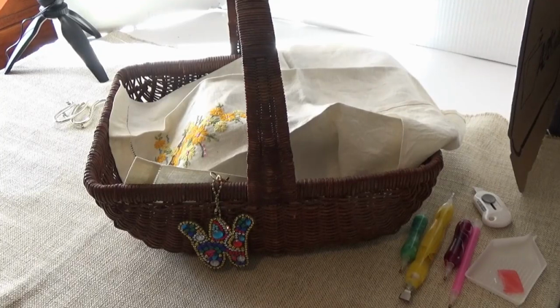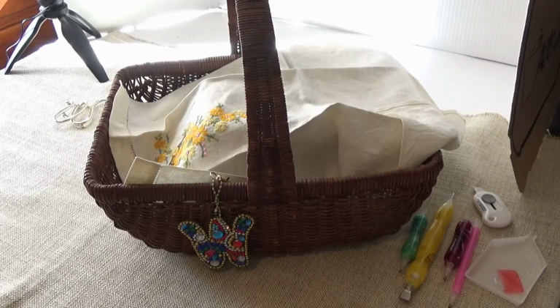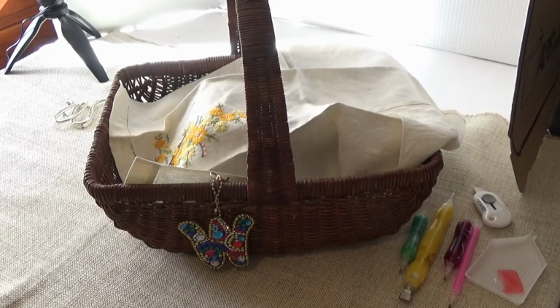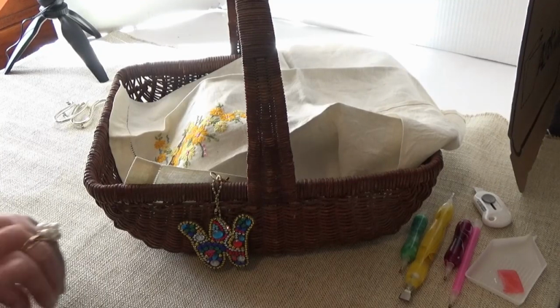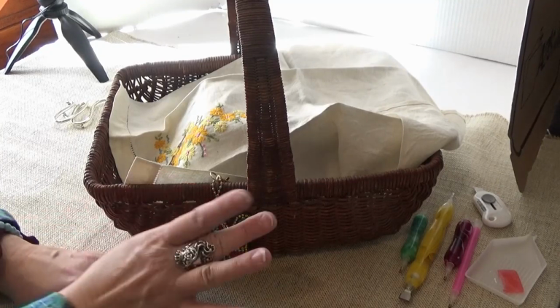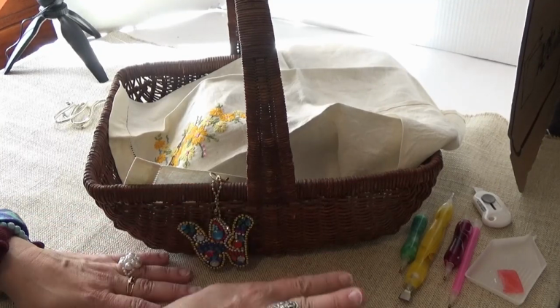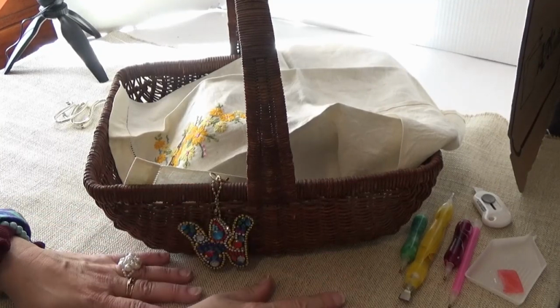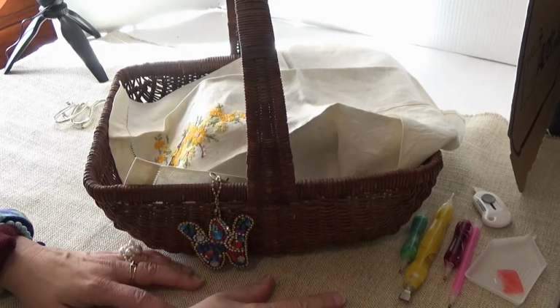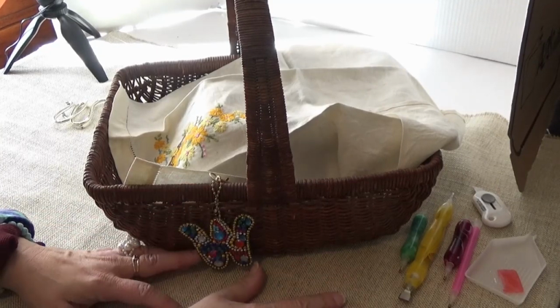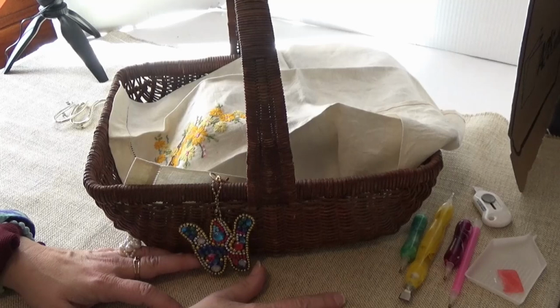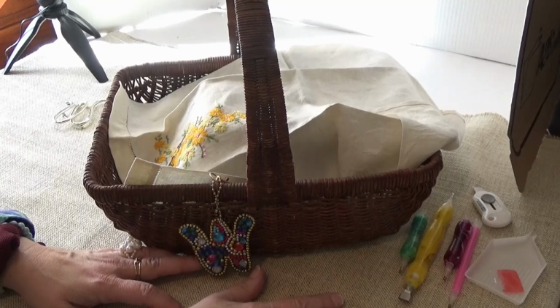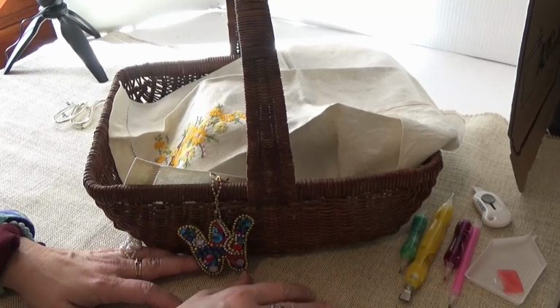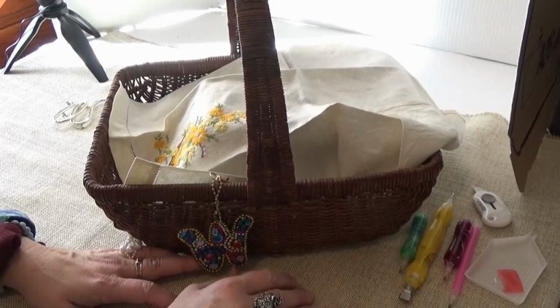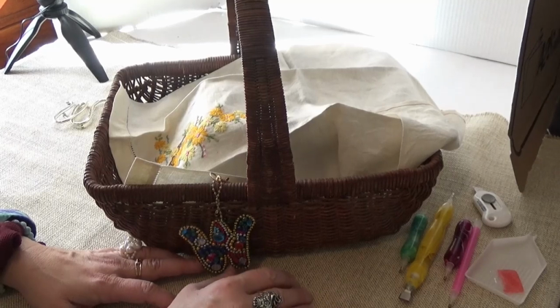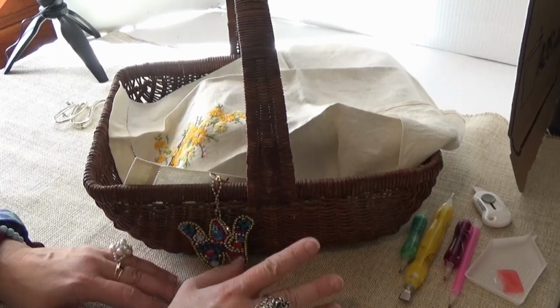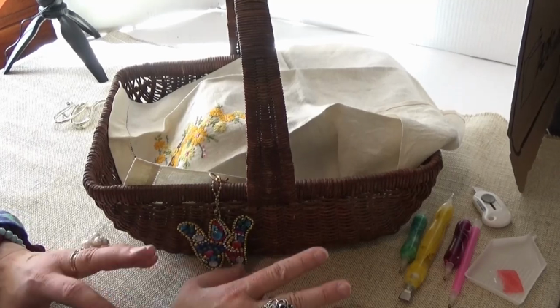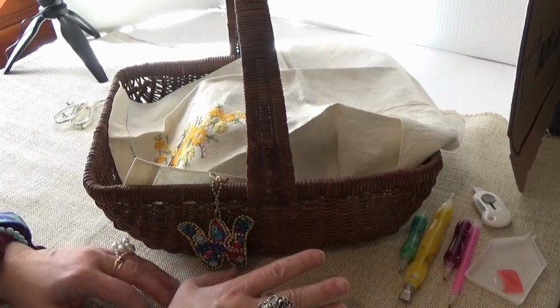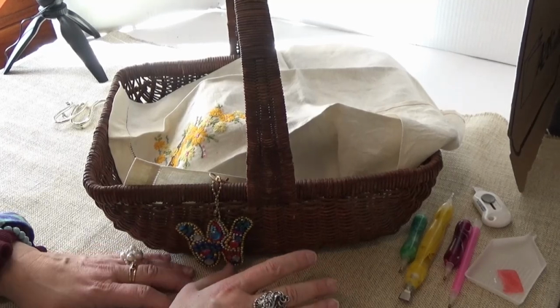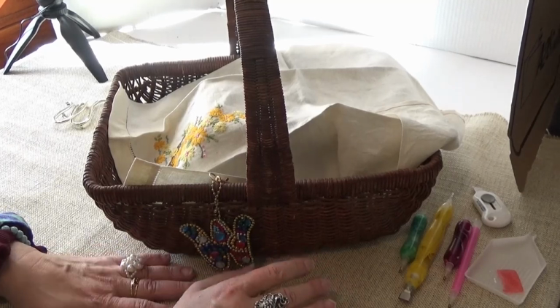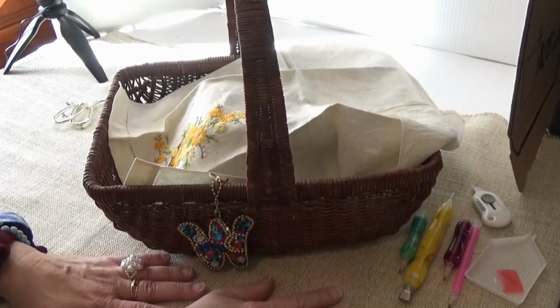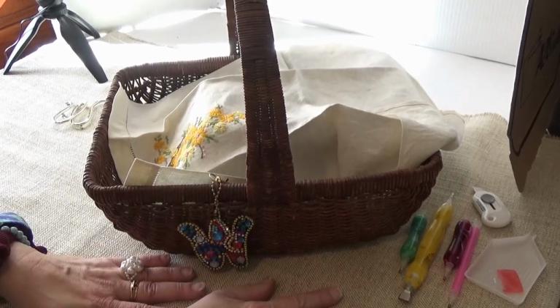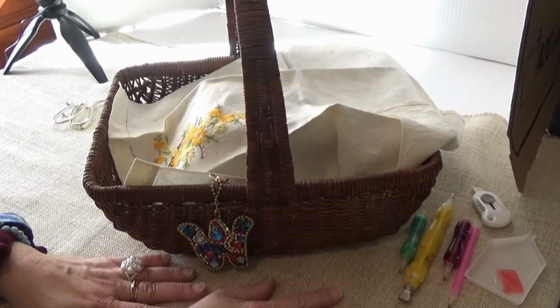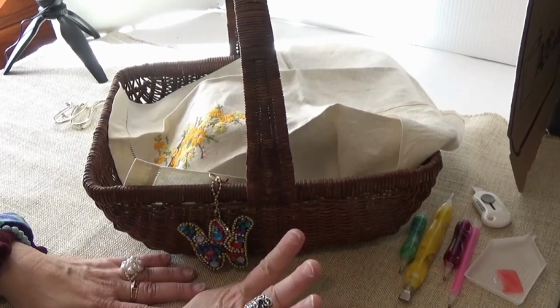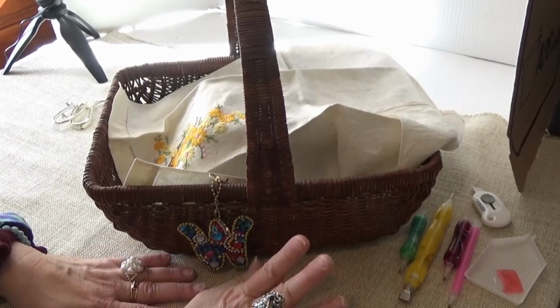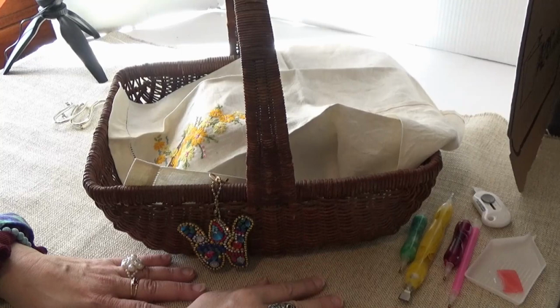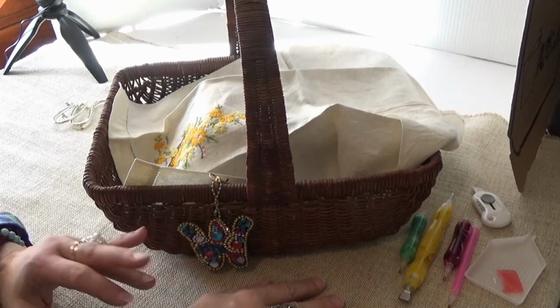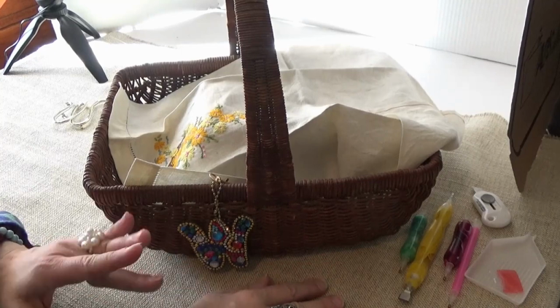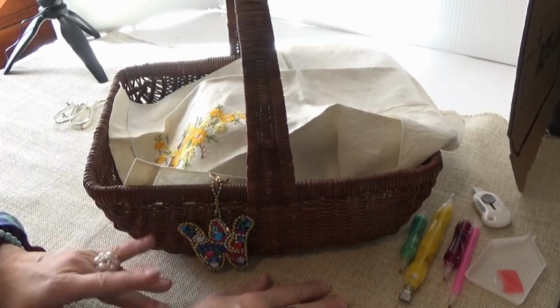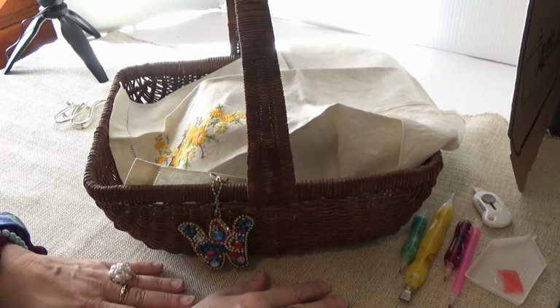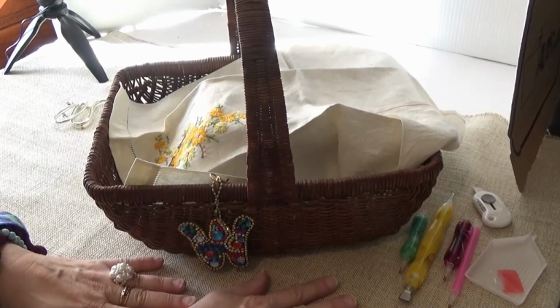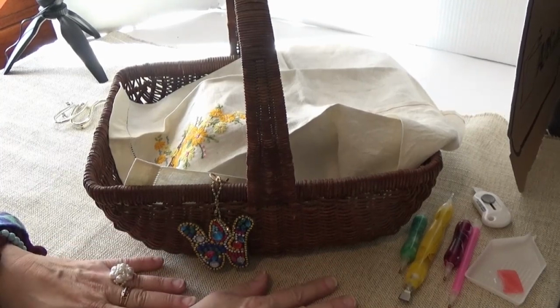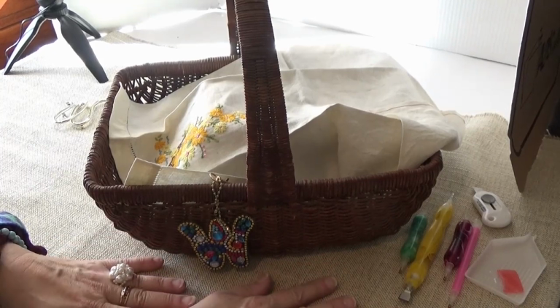Hi, welcome to Wanda's Work Basket for all things creative and crafty with a little bit of inspiration mixed in. Today's Wednesday, so it's What's in Wanda's Work Basket Wednesday.